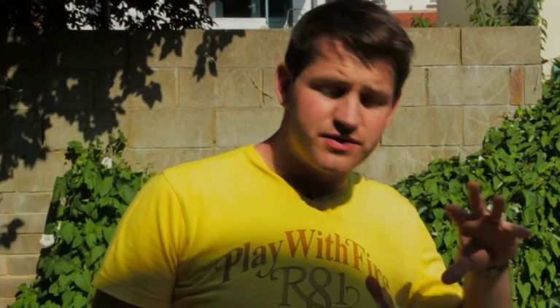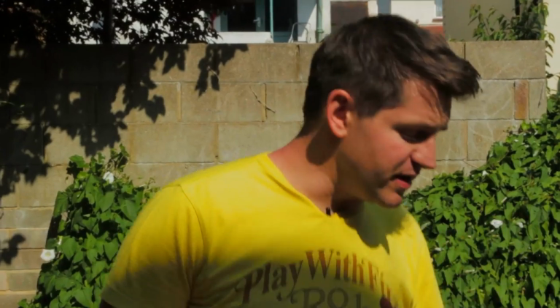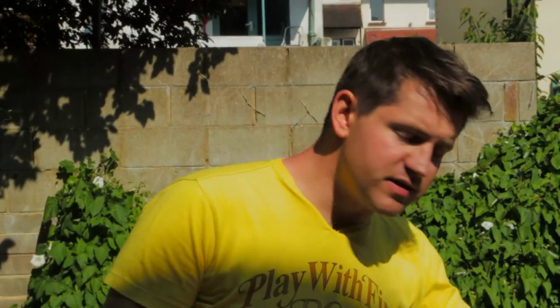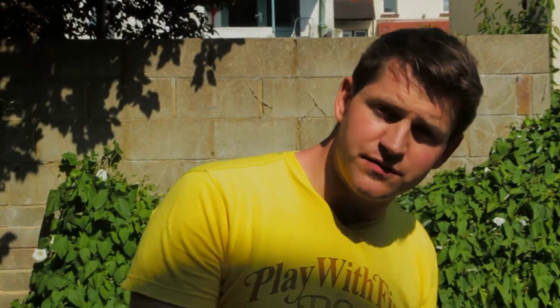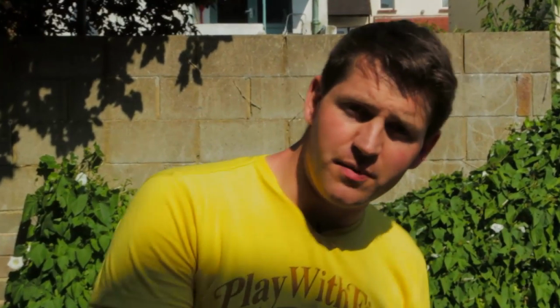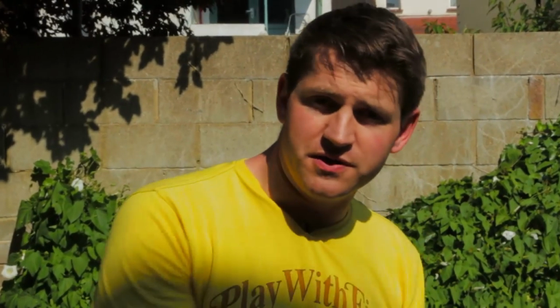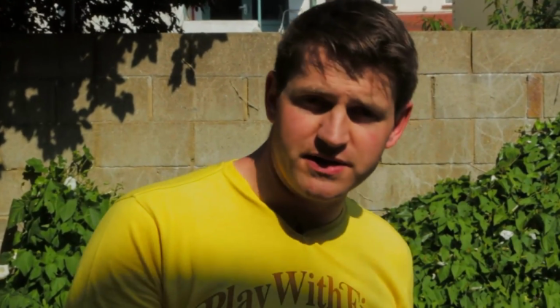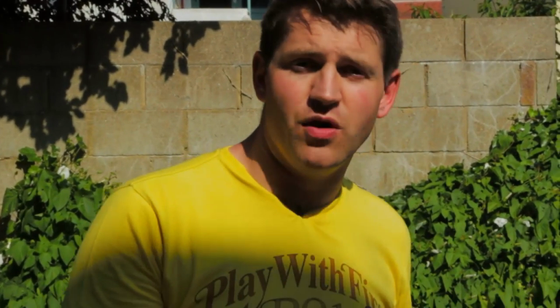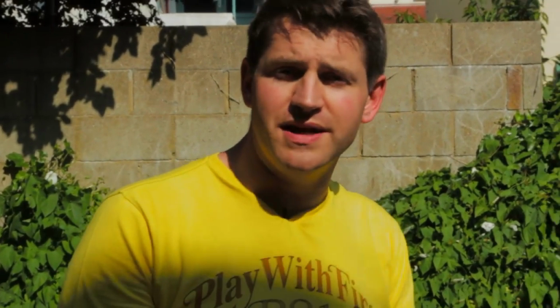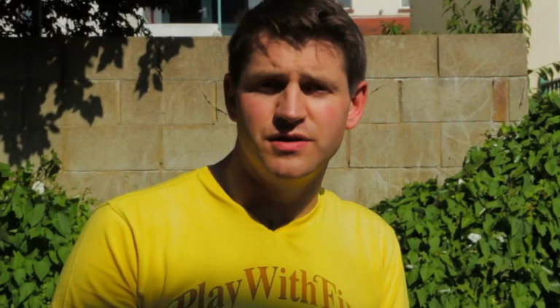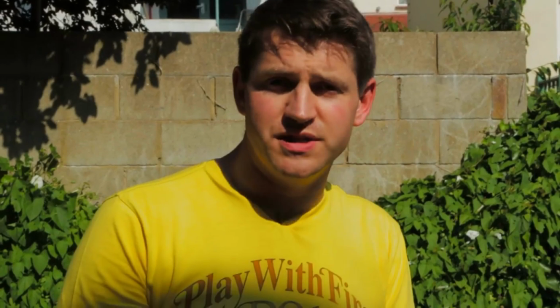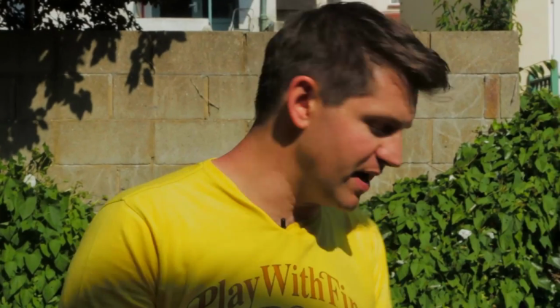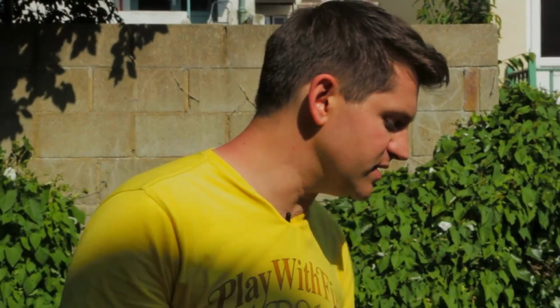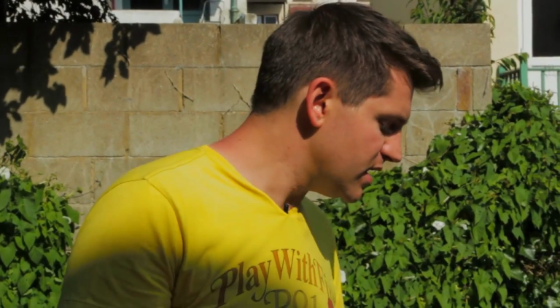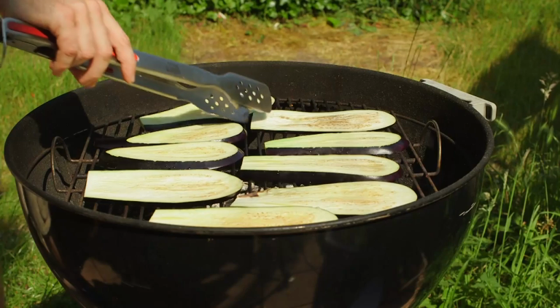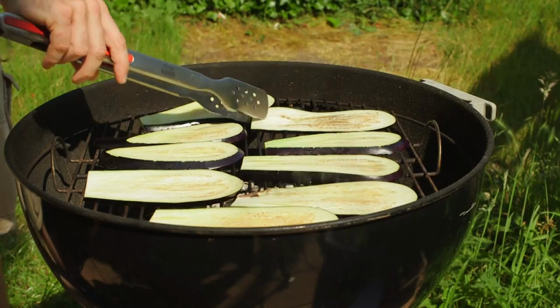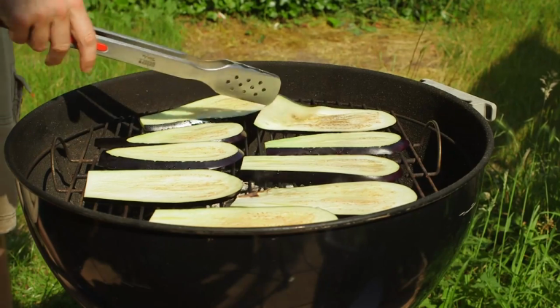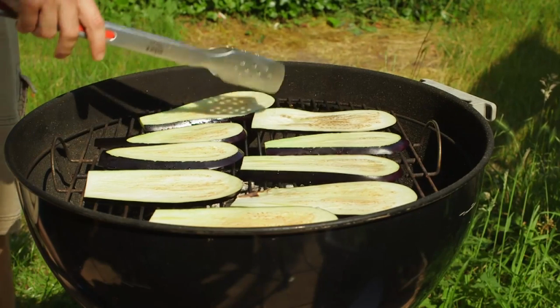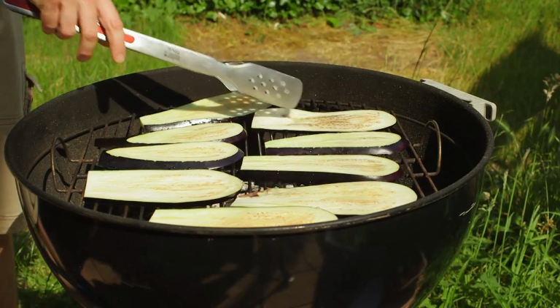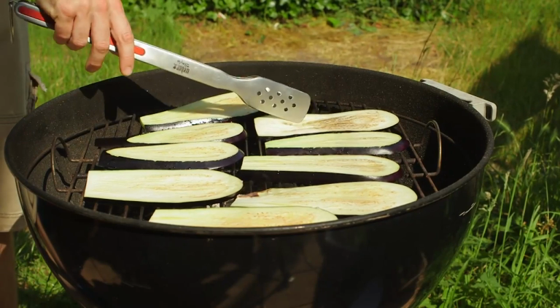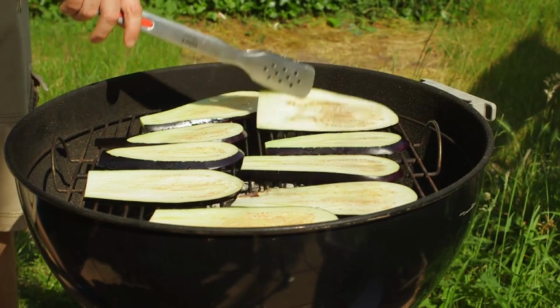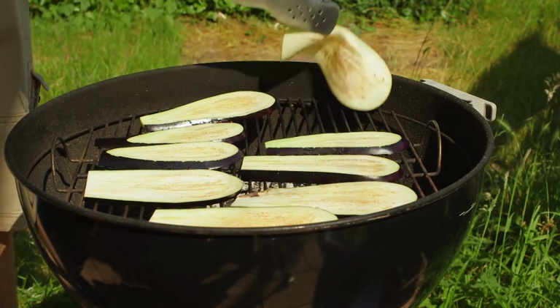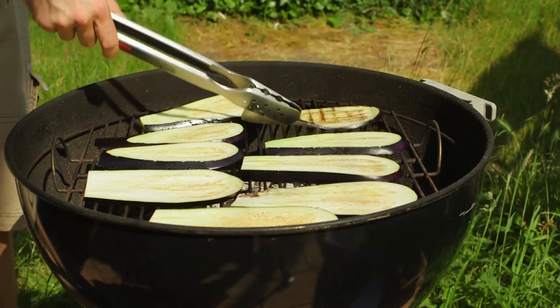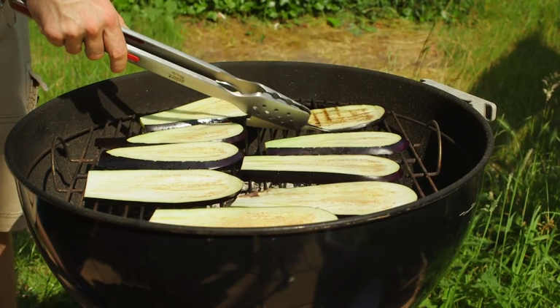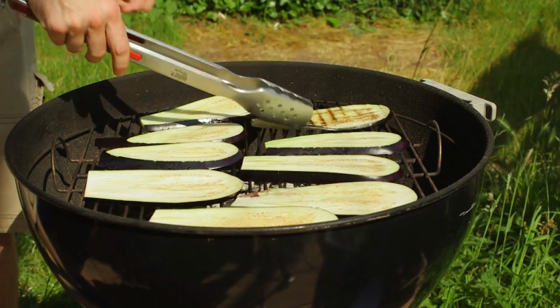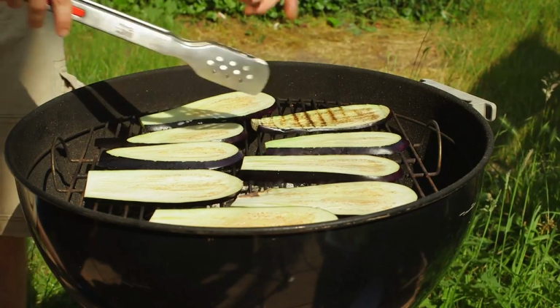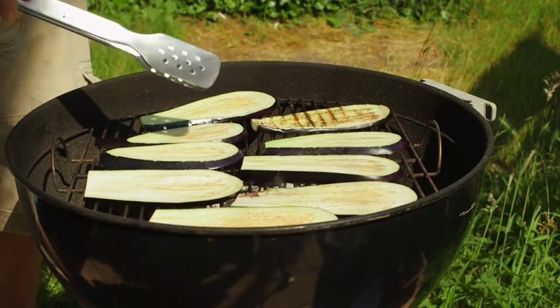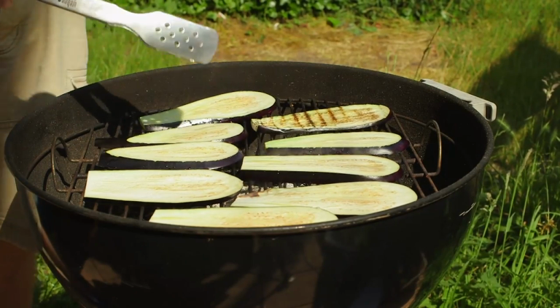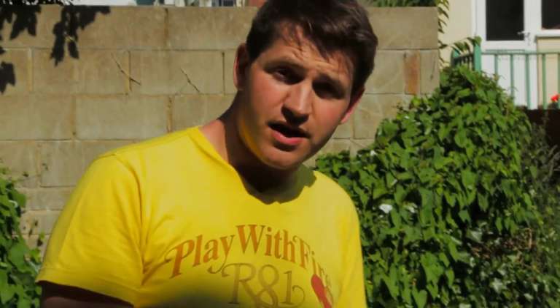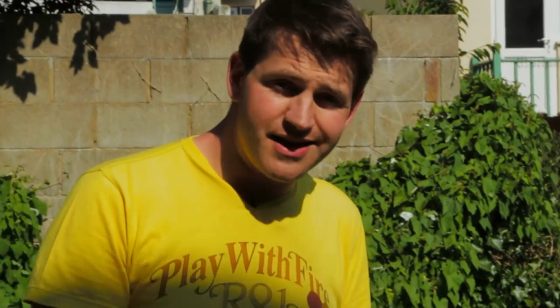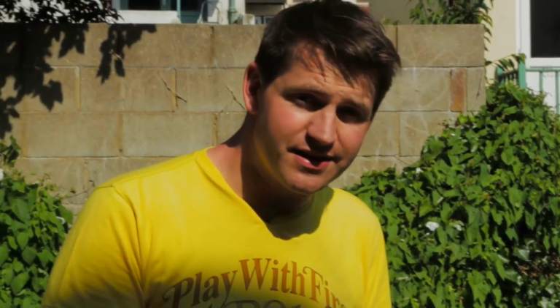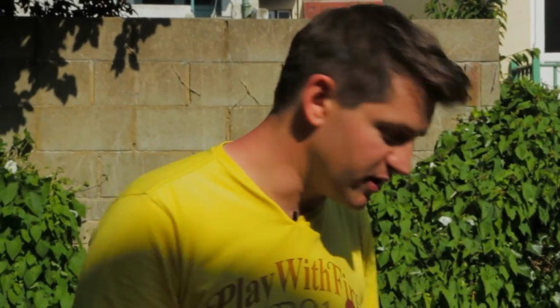Depending on the size of your barbecue and the space you've got, you may need to cook your aubergines in batches. Just give them one or two minutes on each side until they're just golden brown, because they are going to get a second cooking.